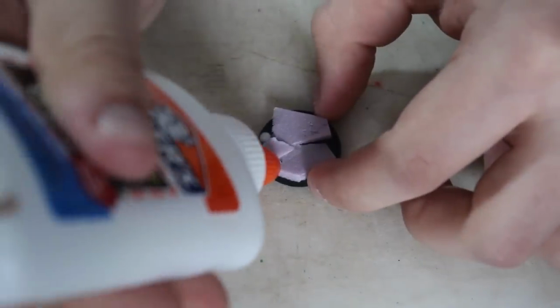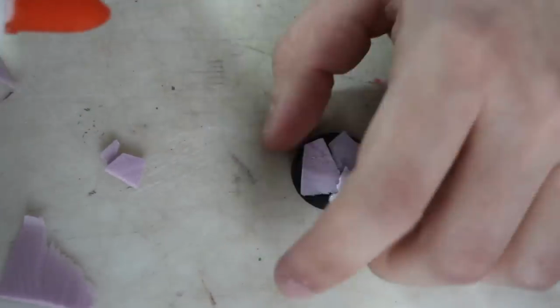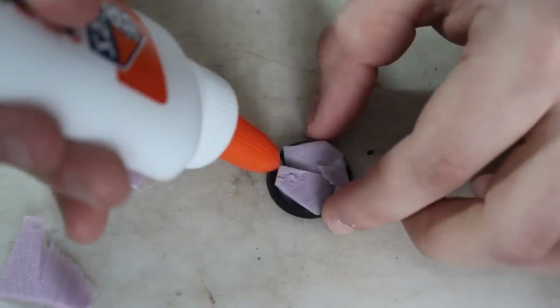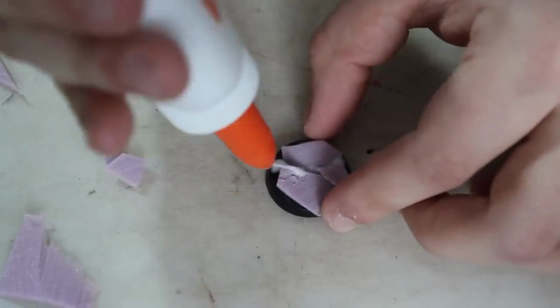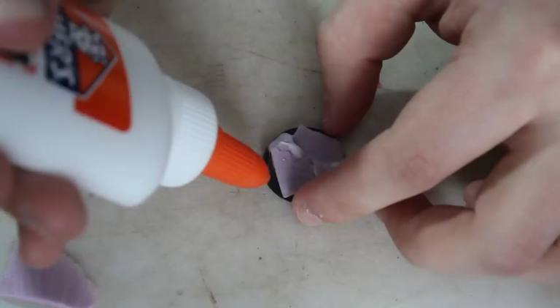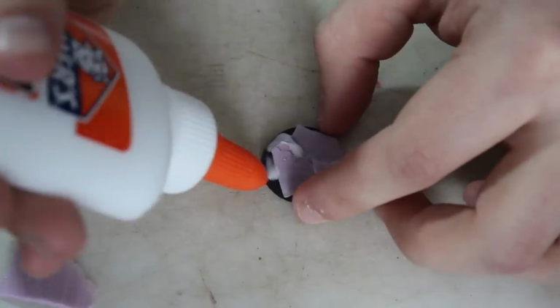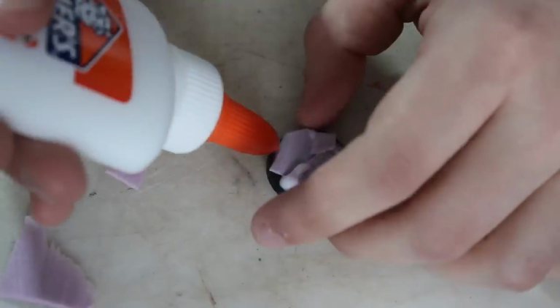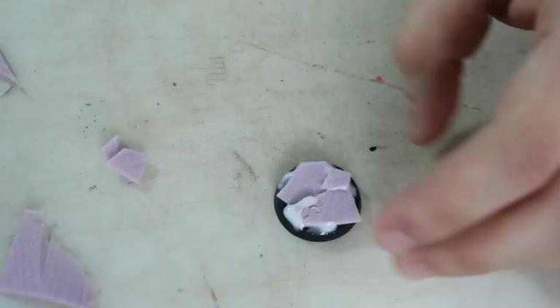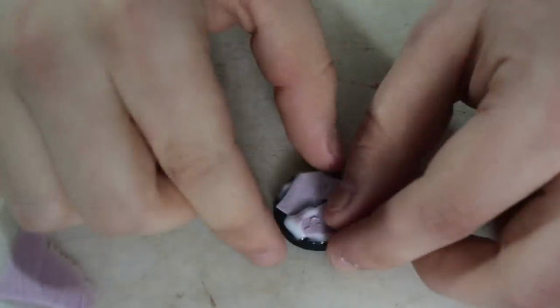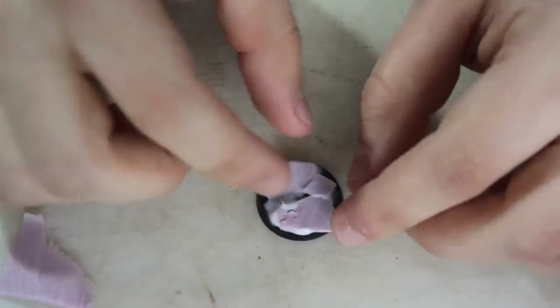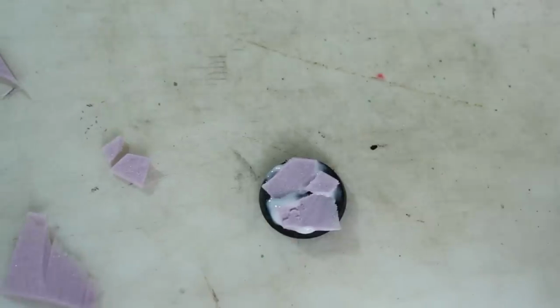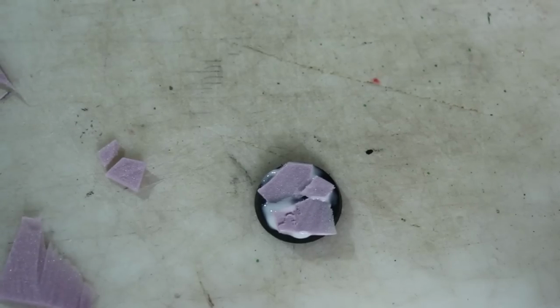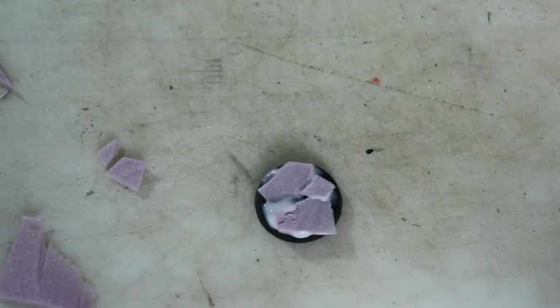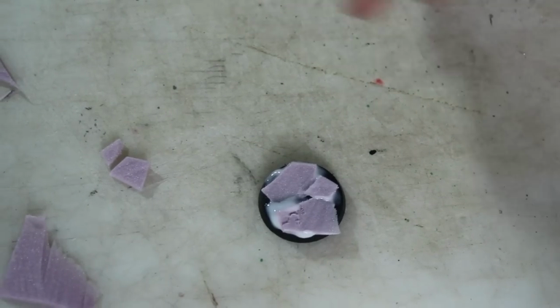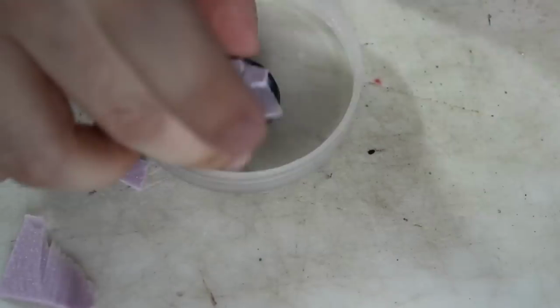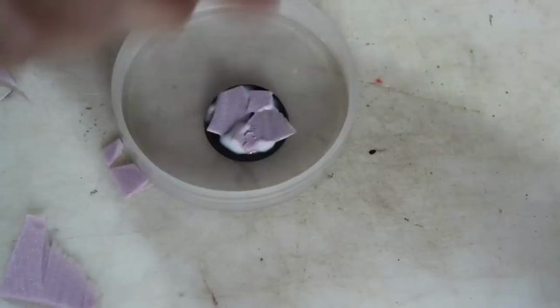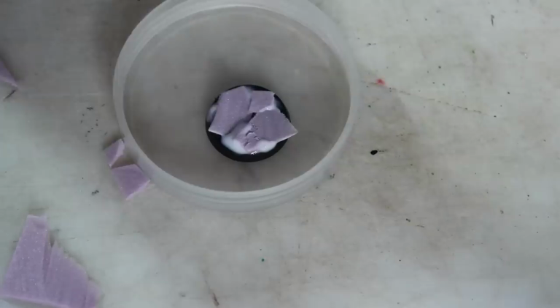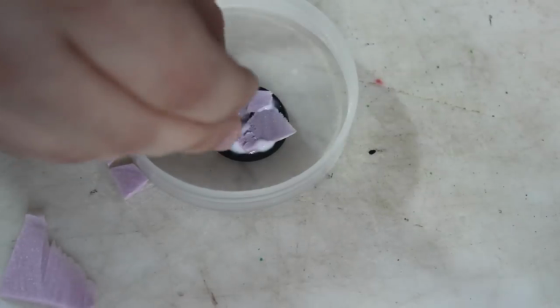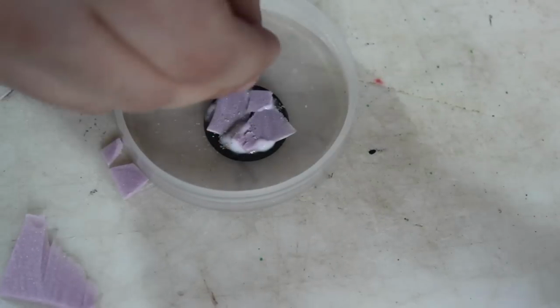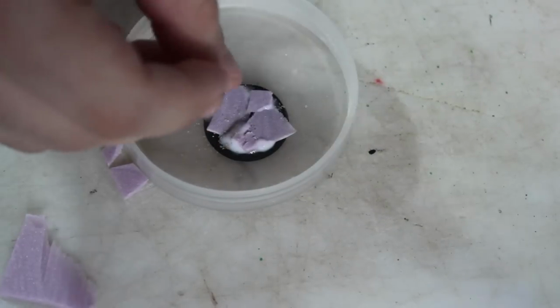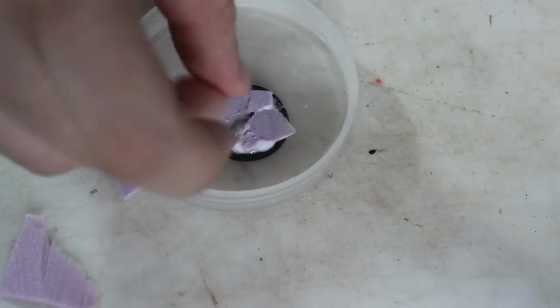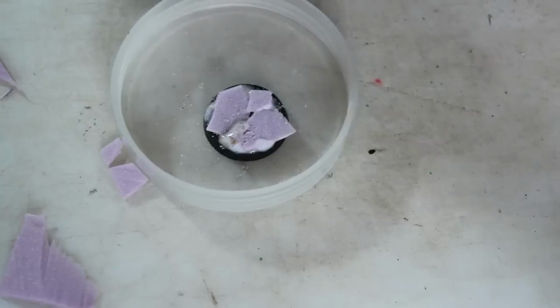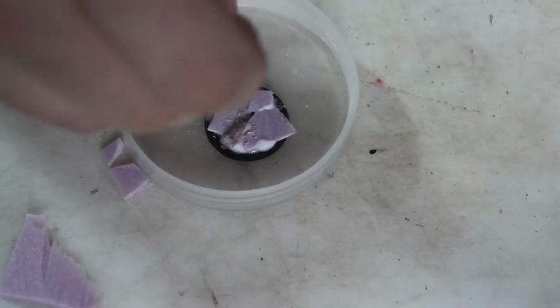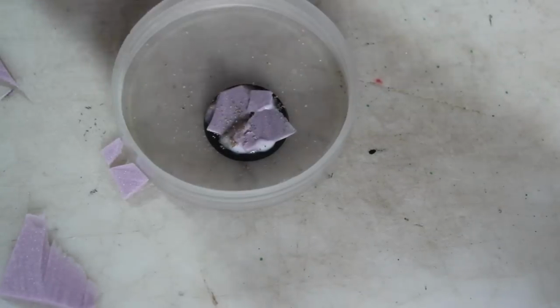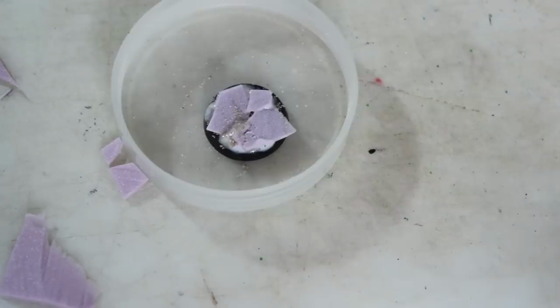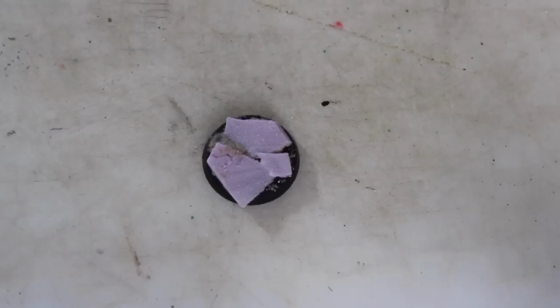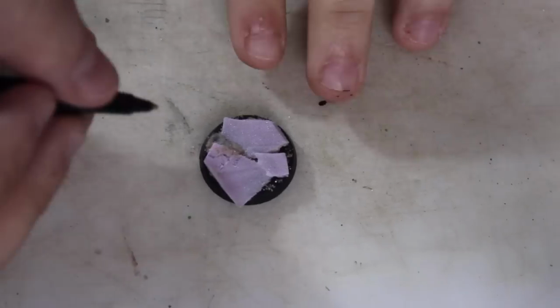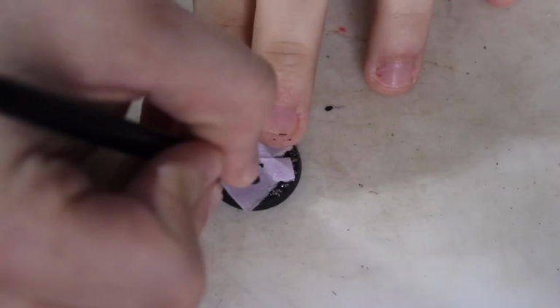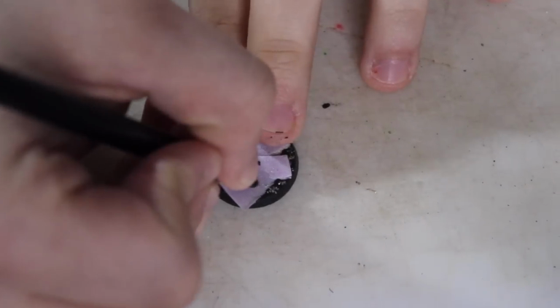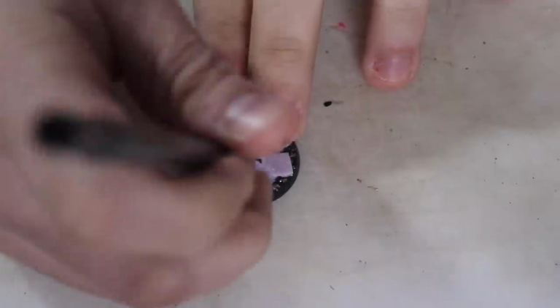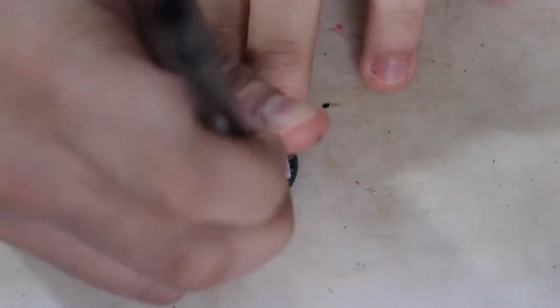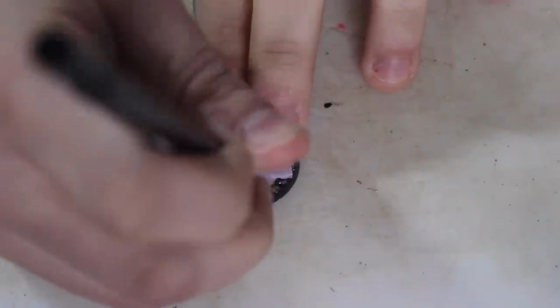Then I added glue all around the edges of the stone slabs because I'm going to sprinkle some sand on there, and that's going to represent the dirt.